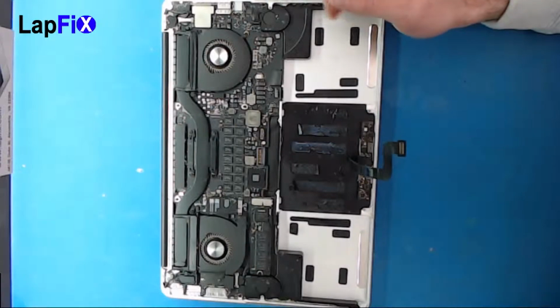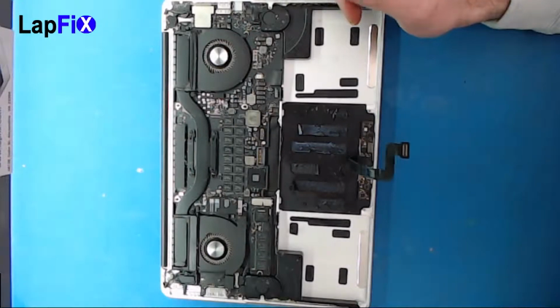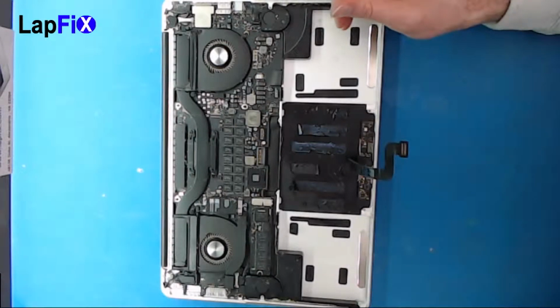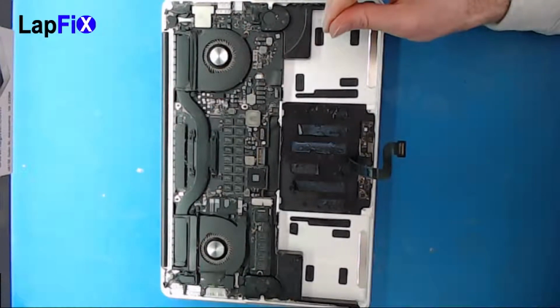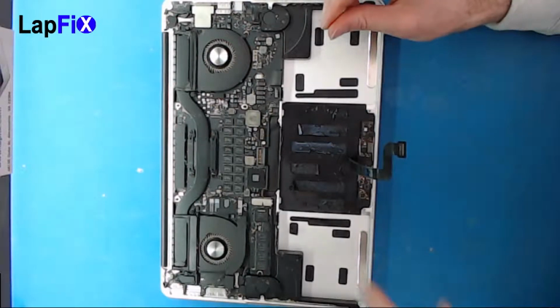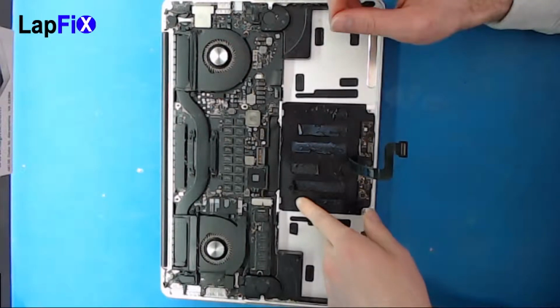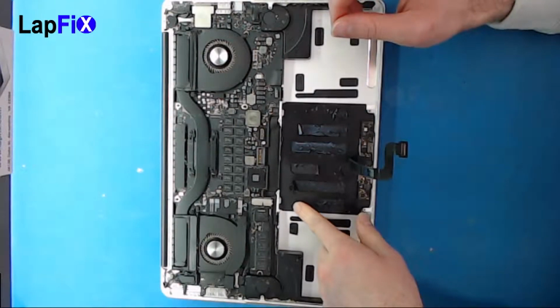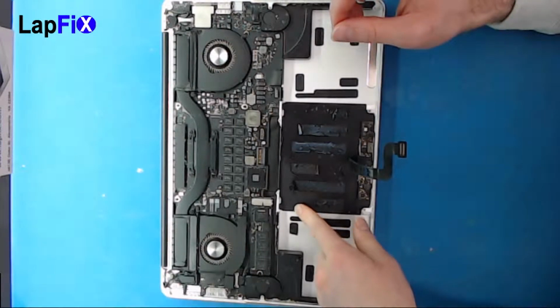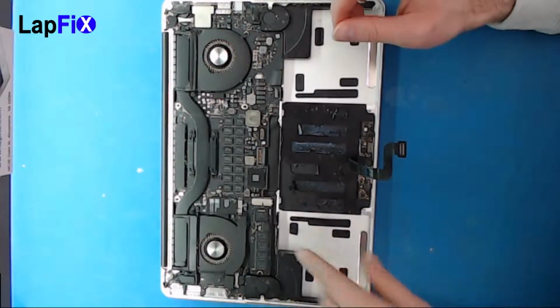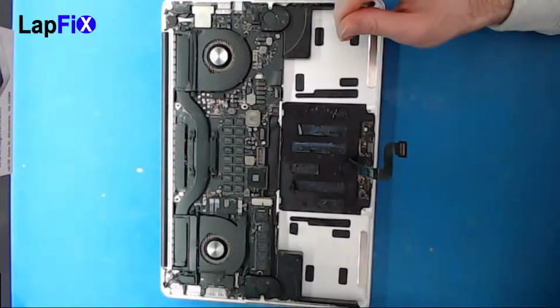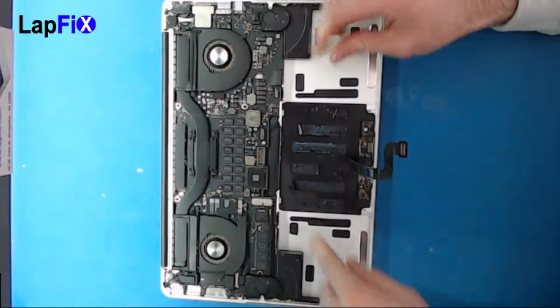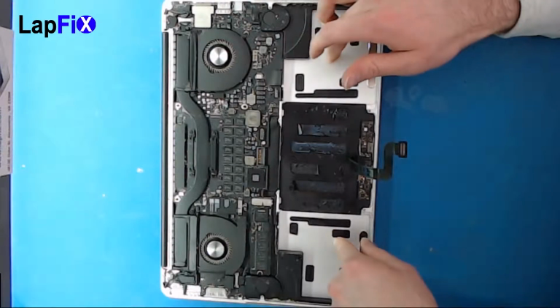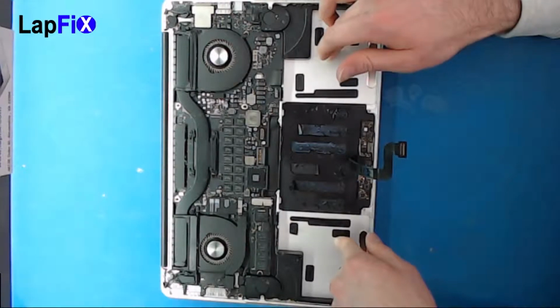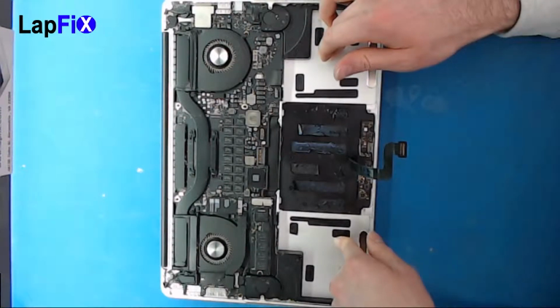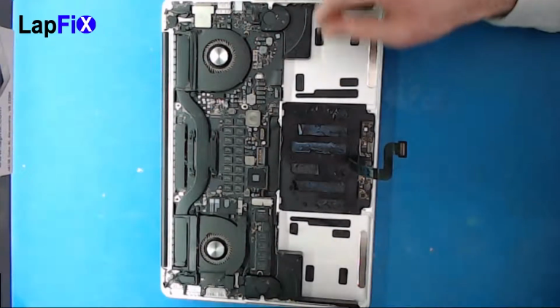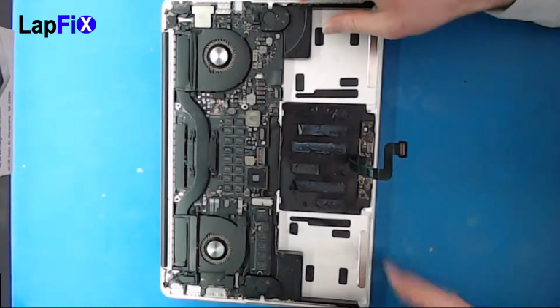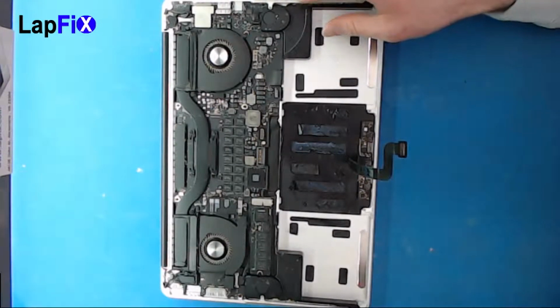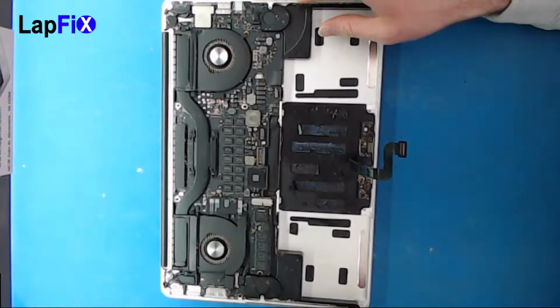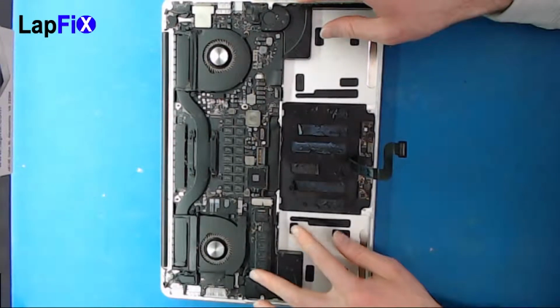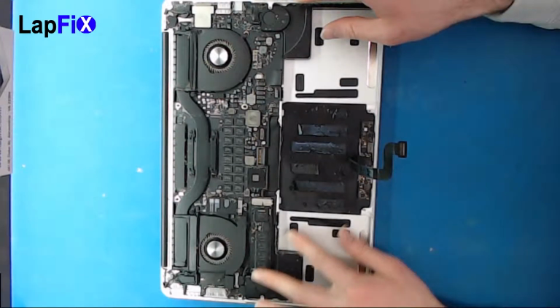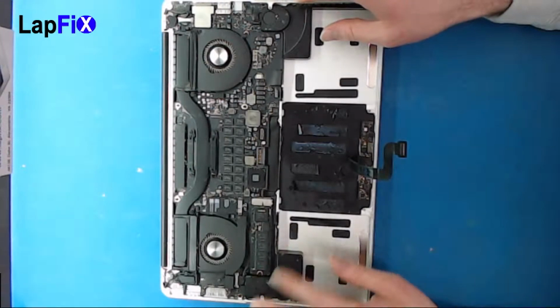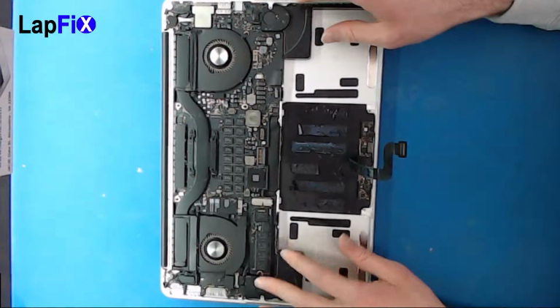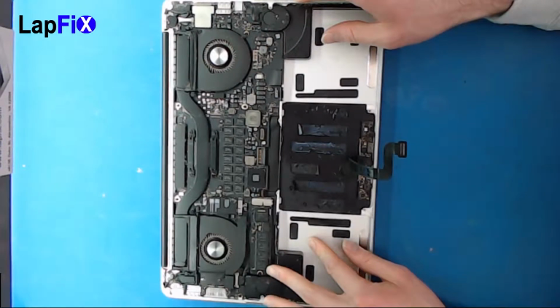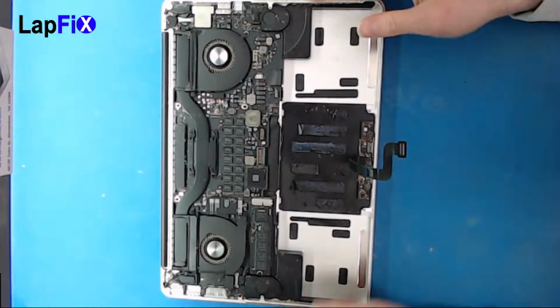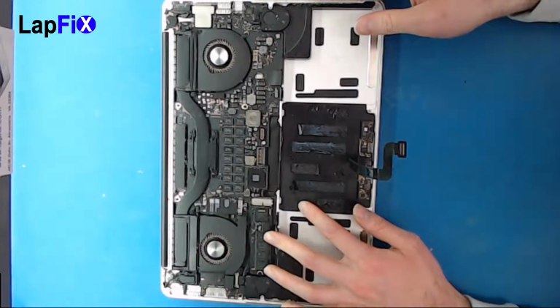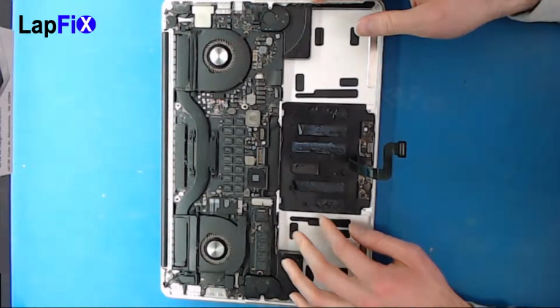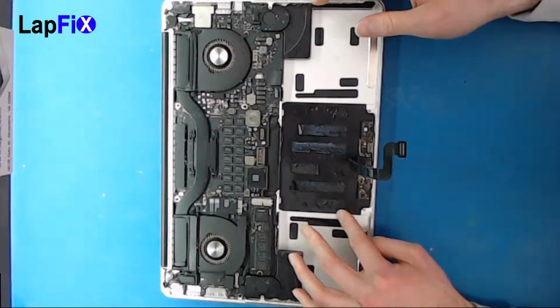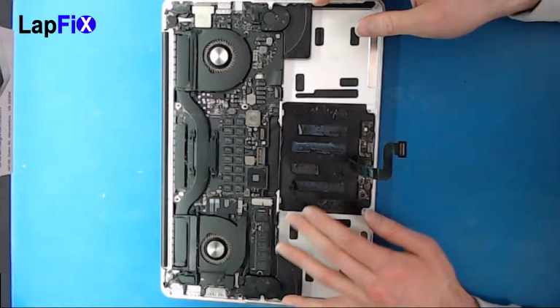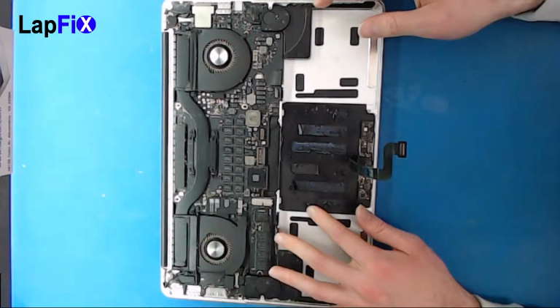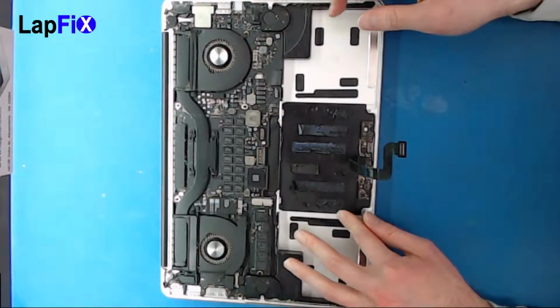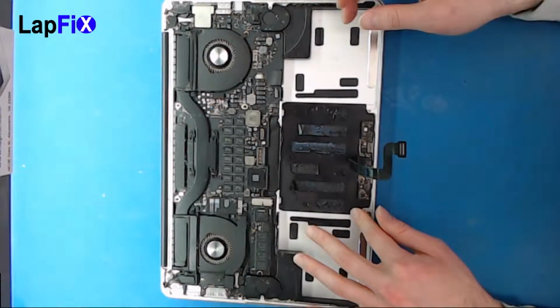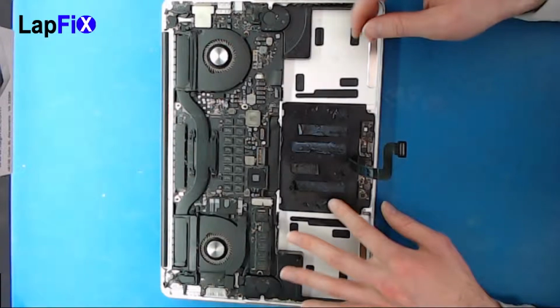Hey guys, so today we're going to be doing the trackpad. If you want to see how we removed the battery, go check out our last video. It showed you pretty much an easier way to do that. Now this is kind of like a part two, so let's get into doing this — this is the trackpad.